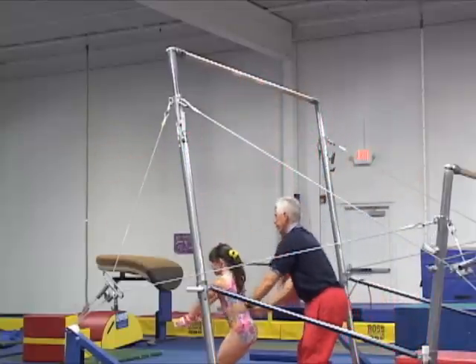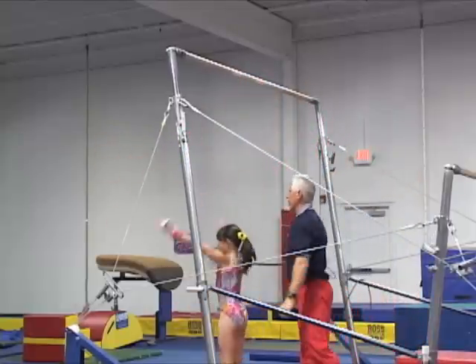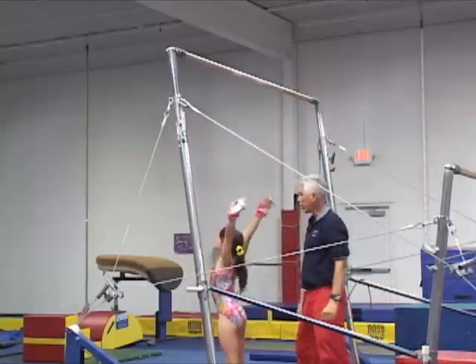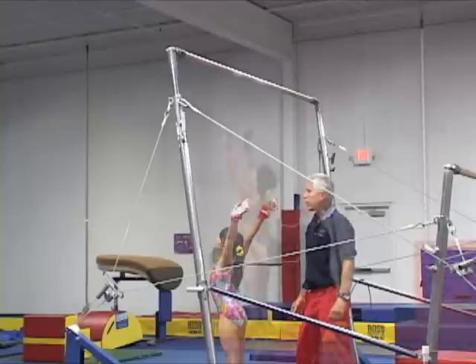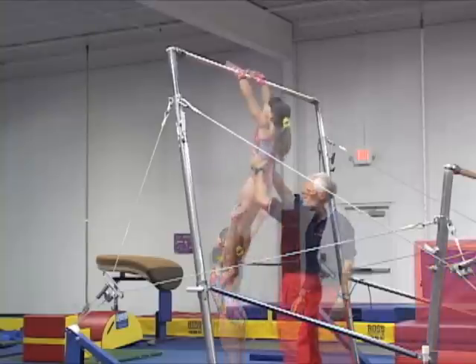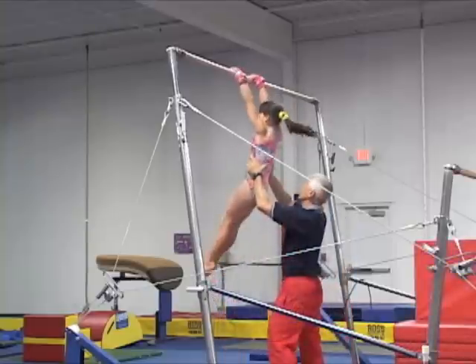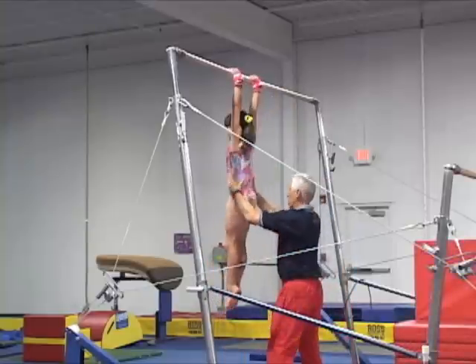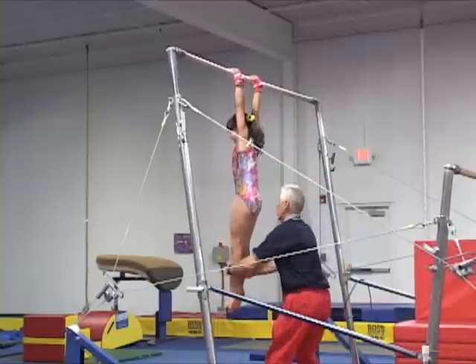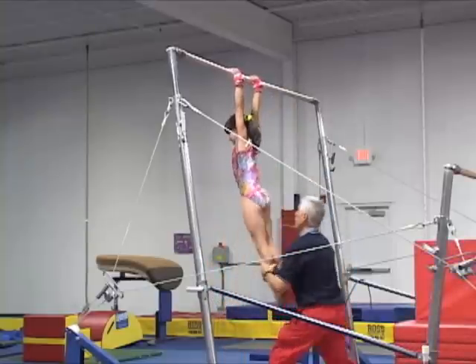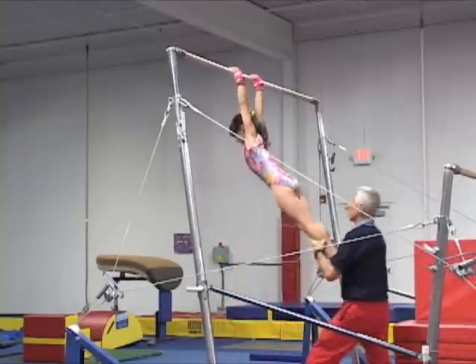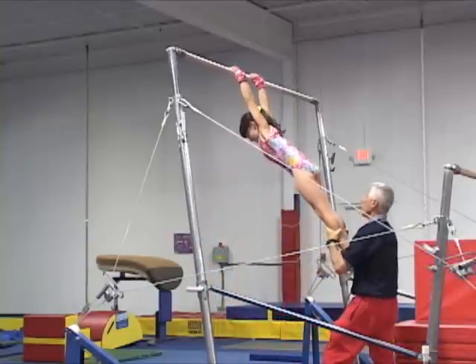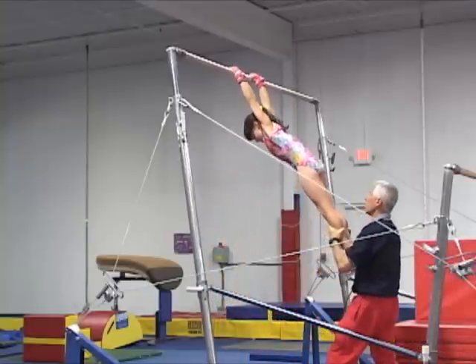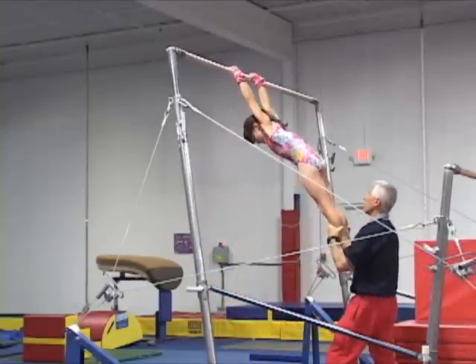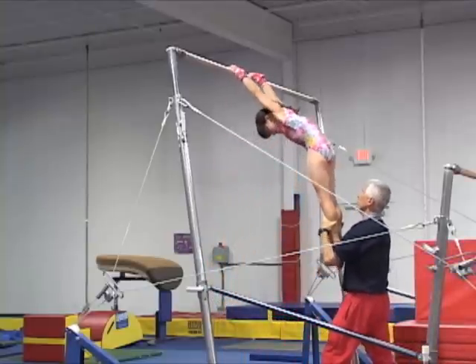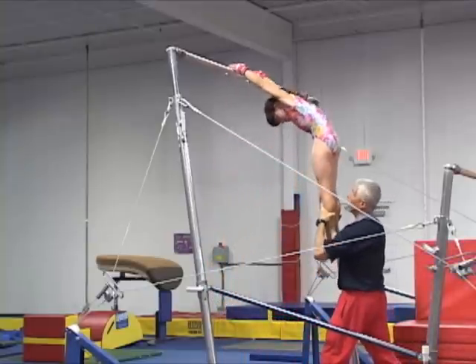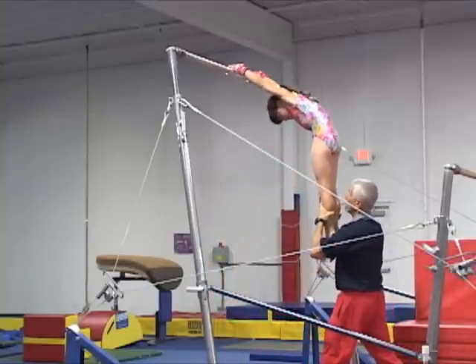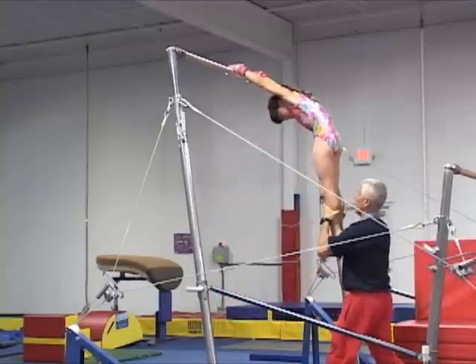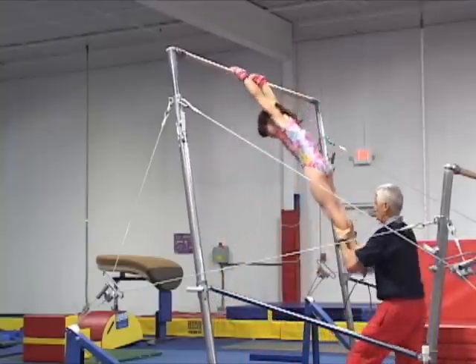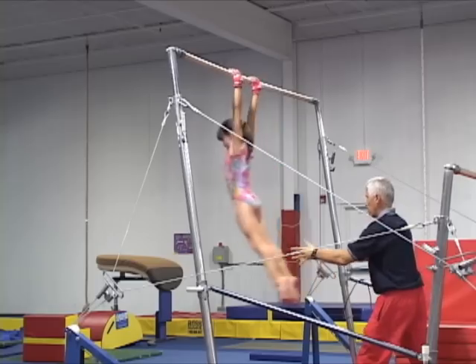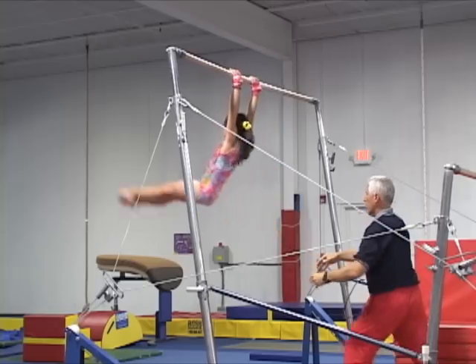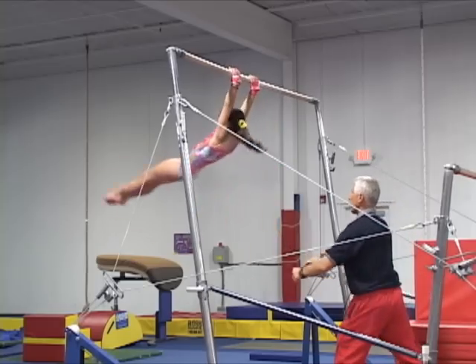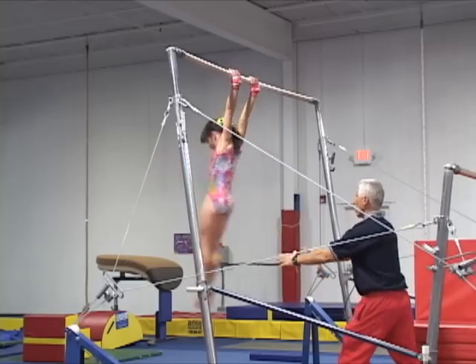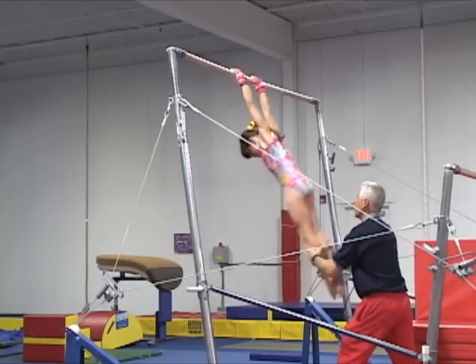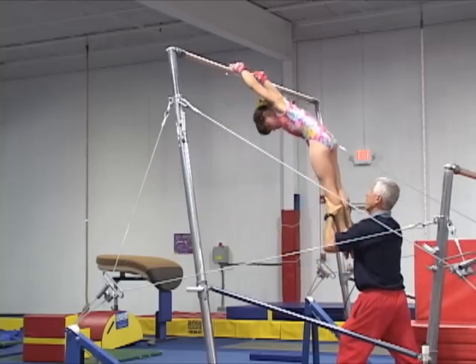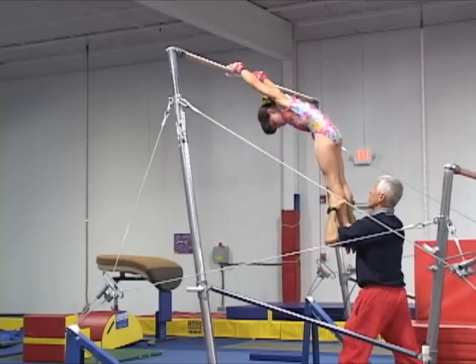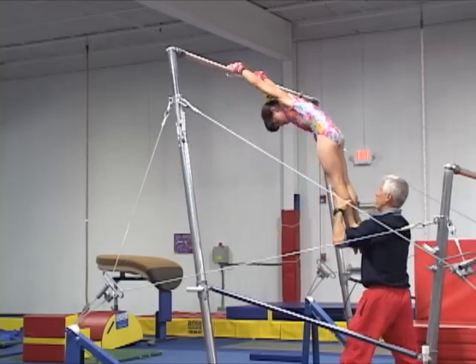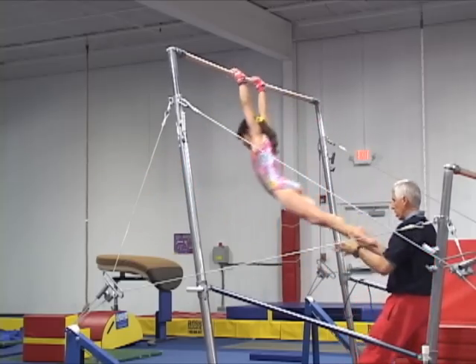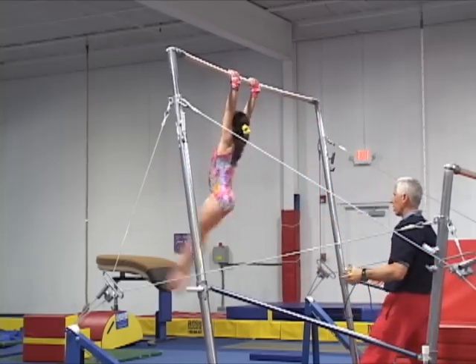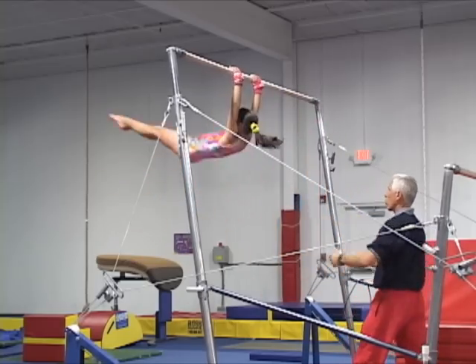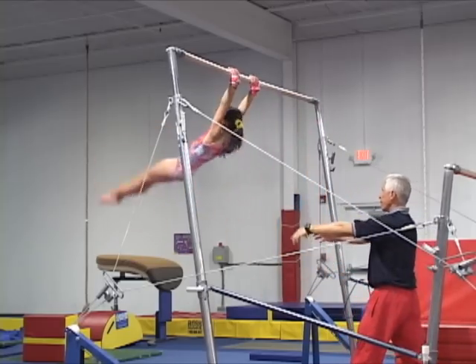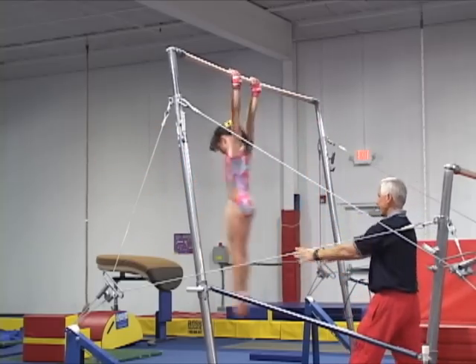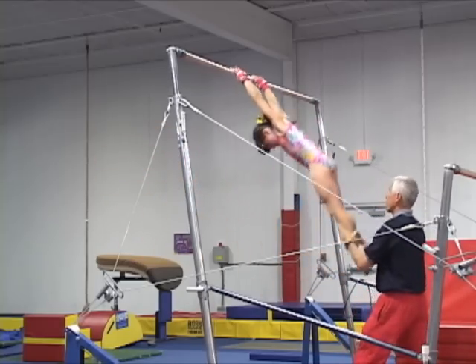Notice how in this example the gymnast has her shoulders out of line with the body, and the coach holds her to correct the problem. Also, her head should be more neutral instead of forcing it so far out.